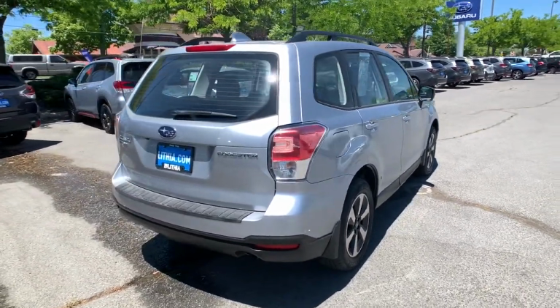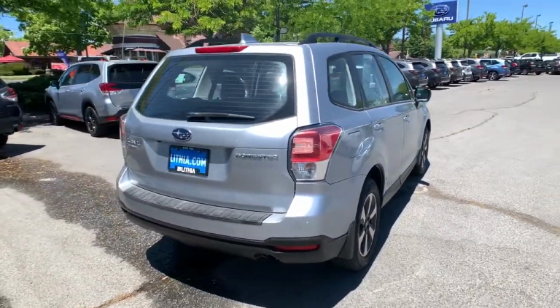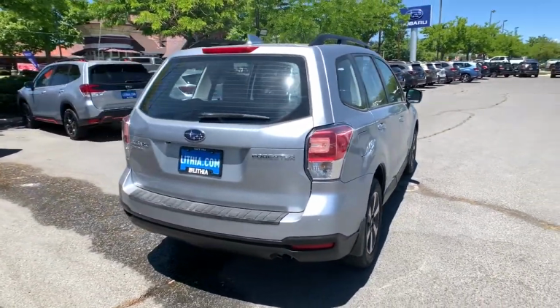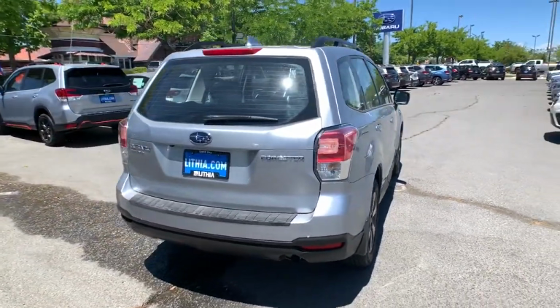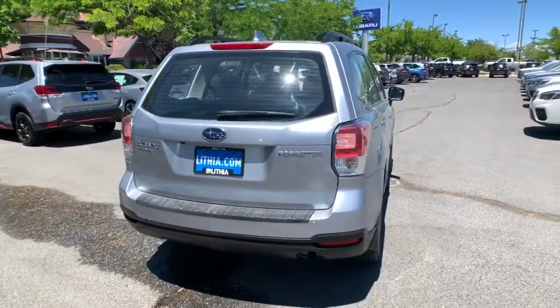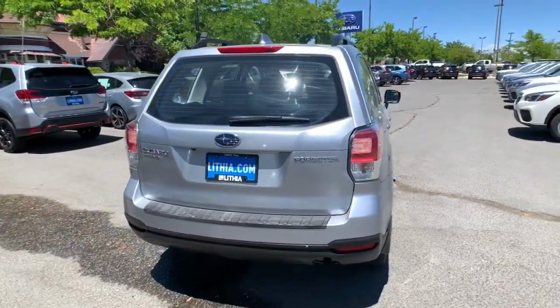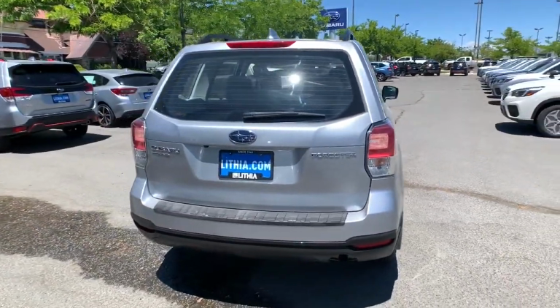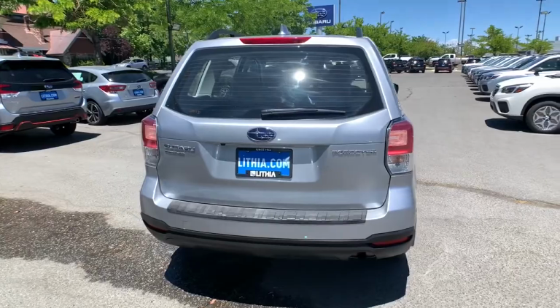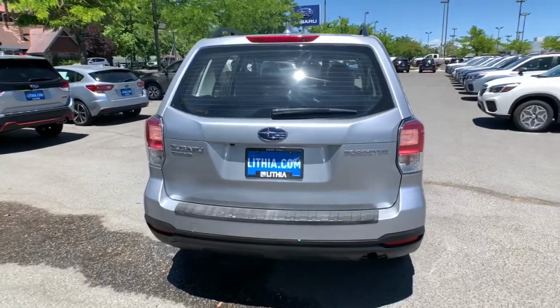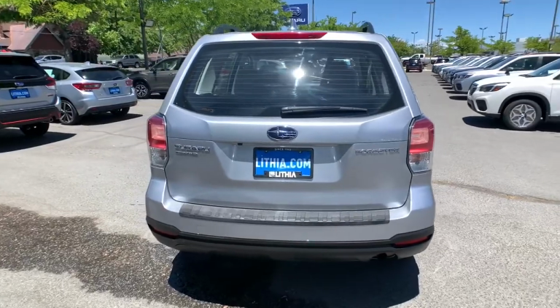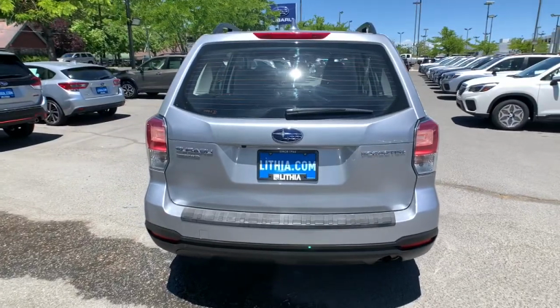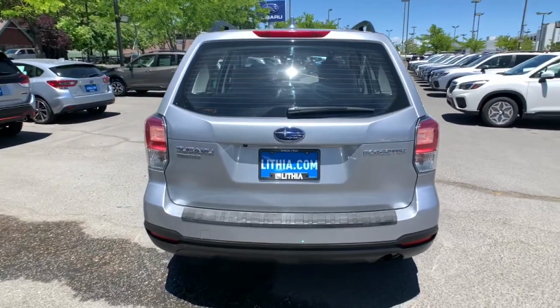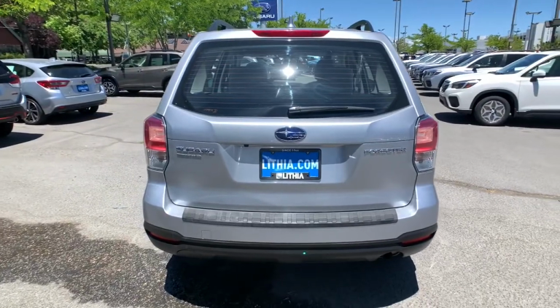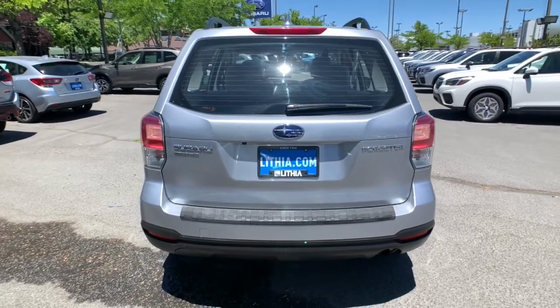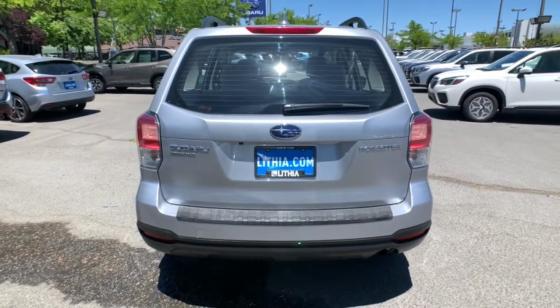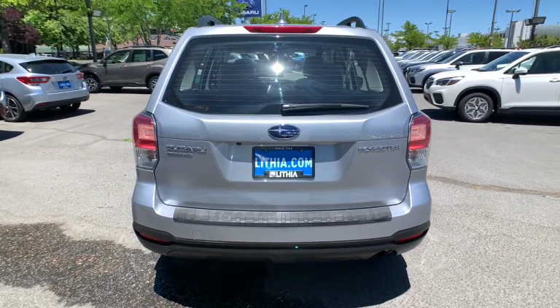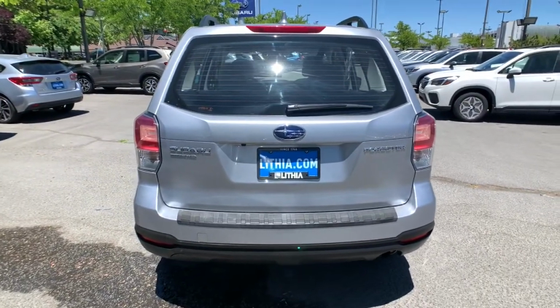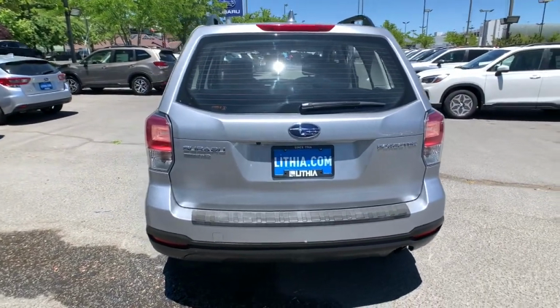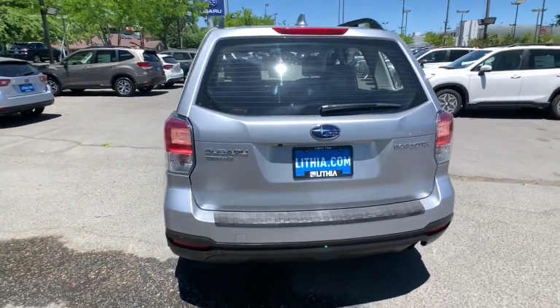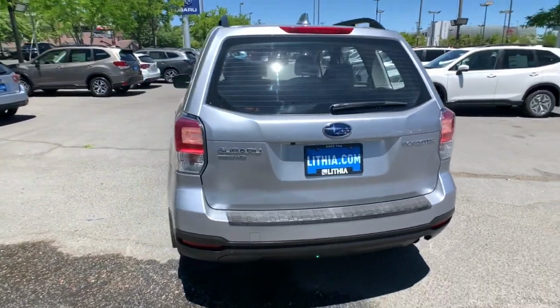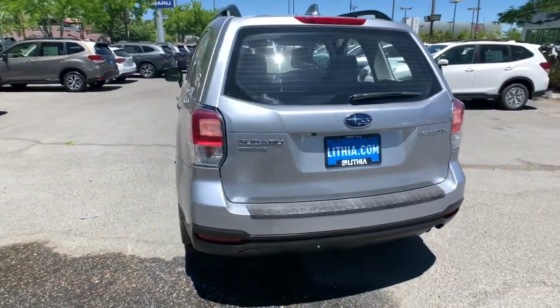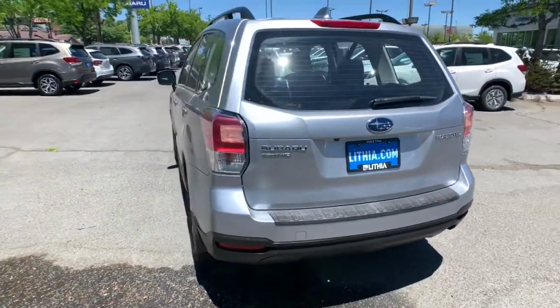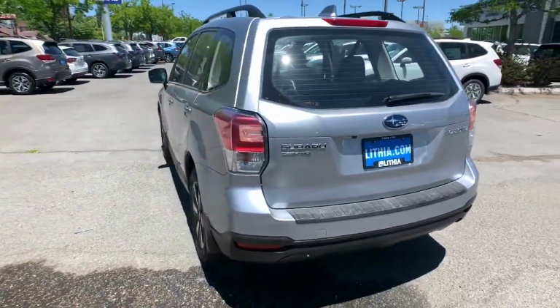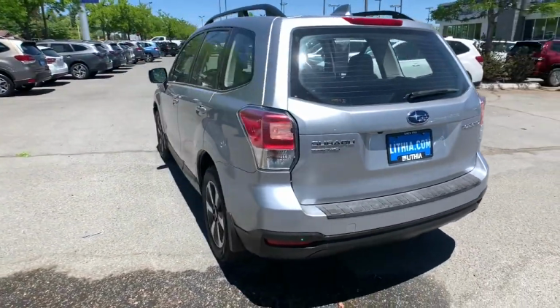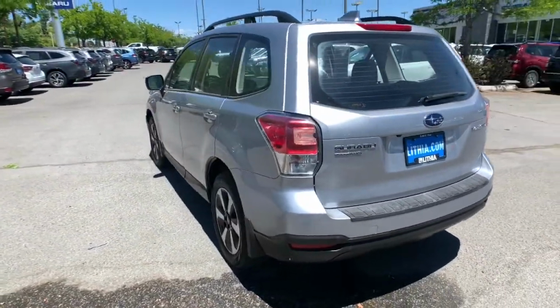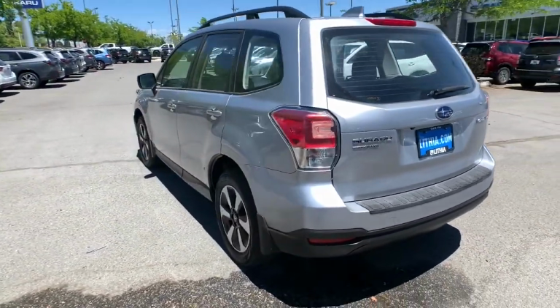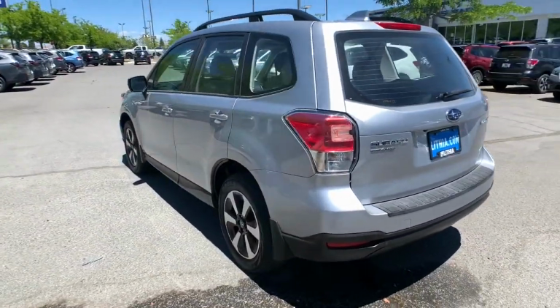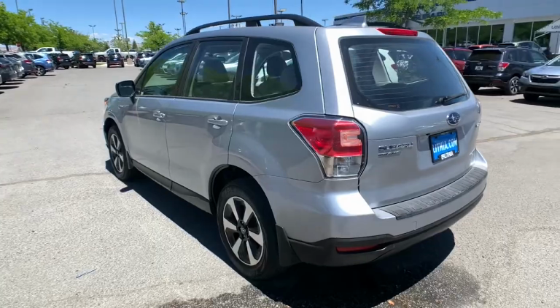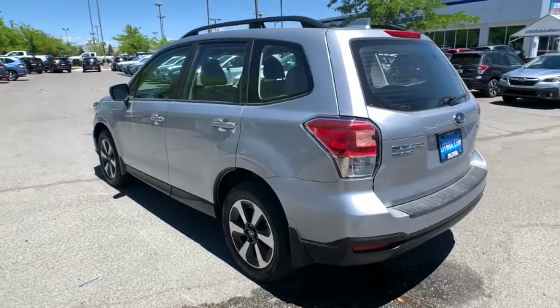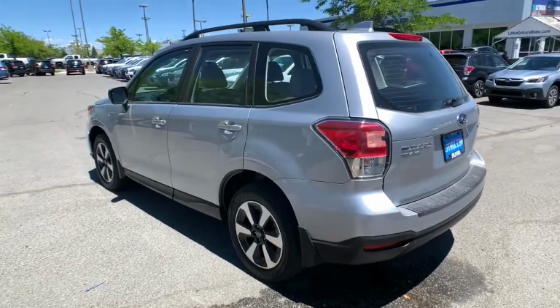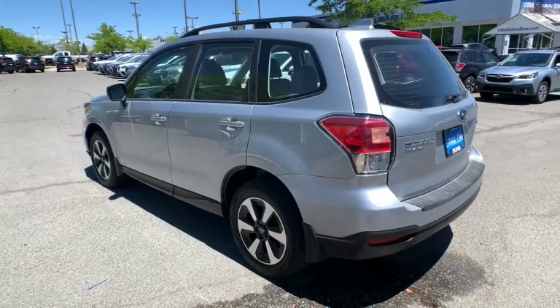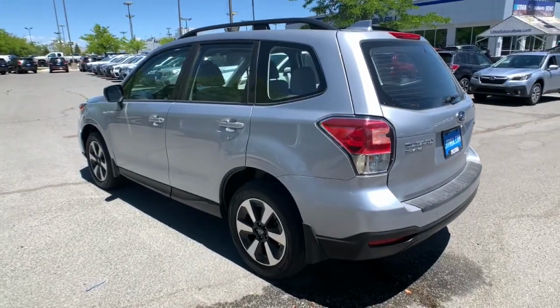From all-weather capability to flexible cargo space and impressive safety features, this sensible SUV is equipped to take you places in style.